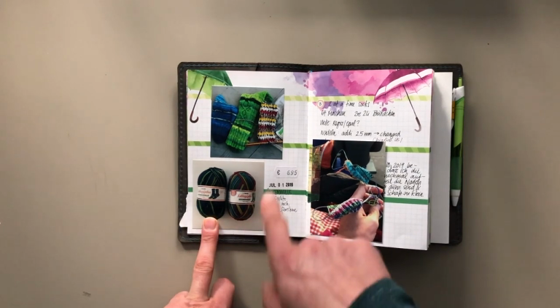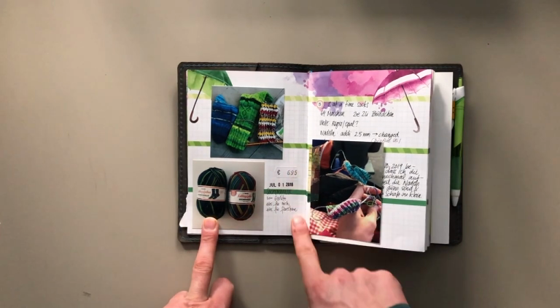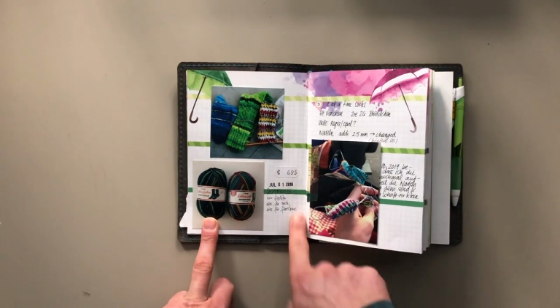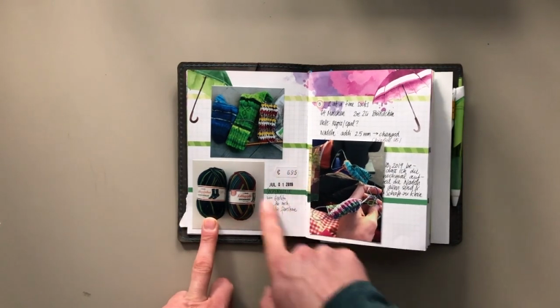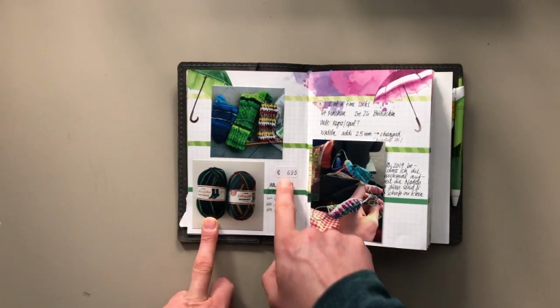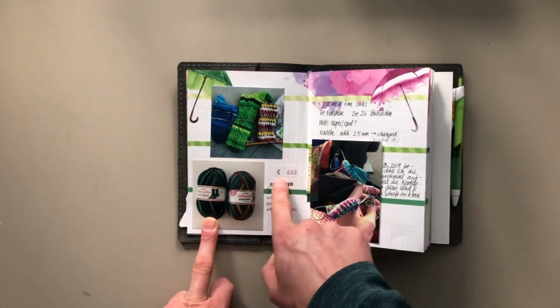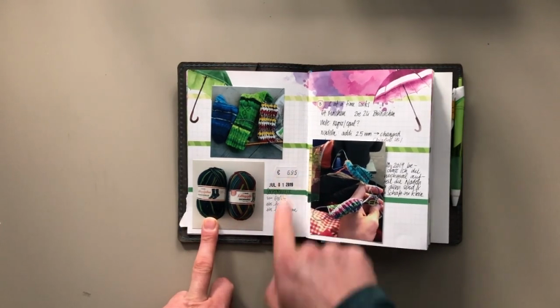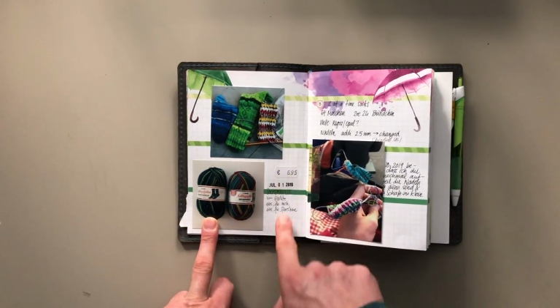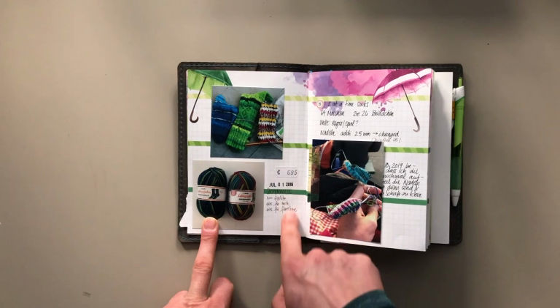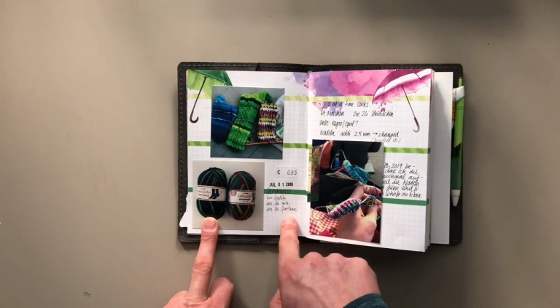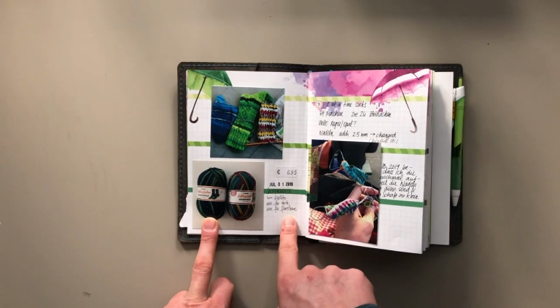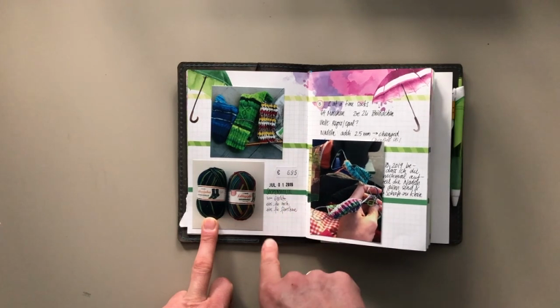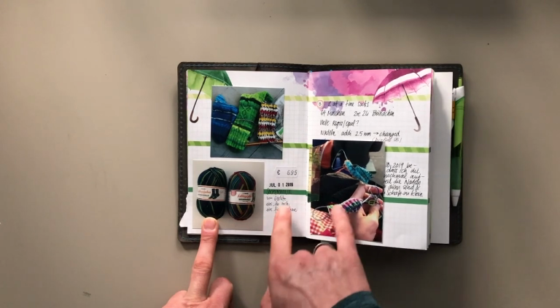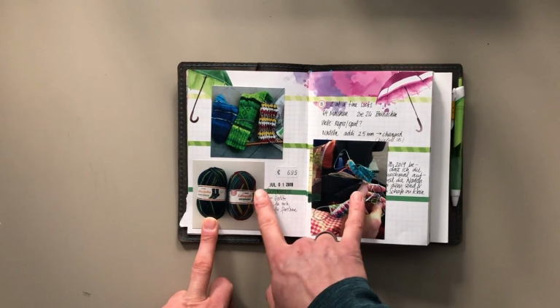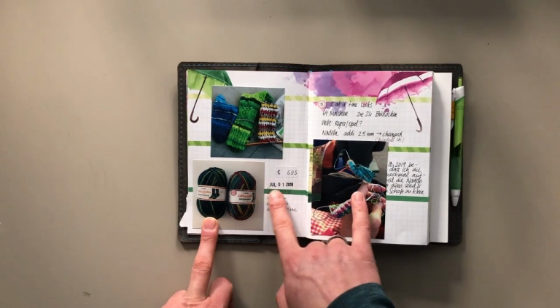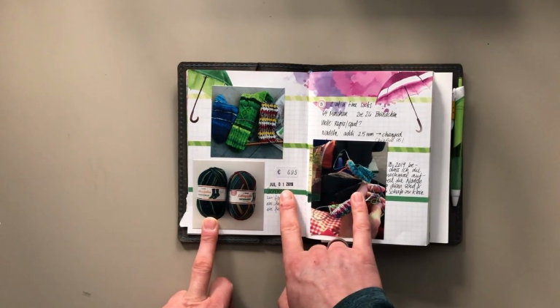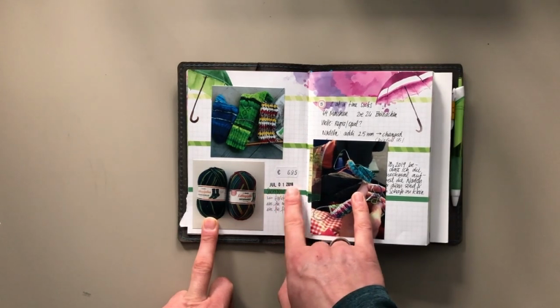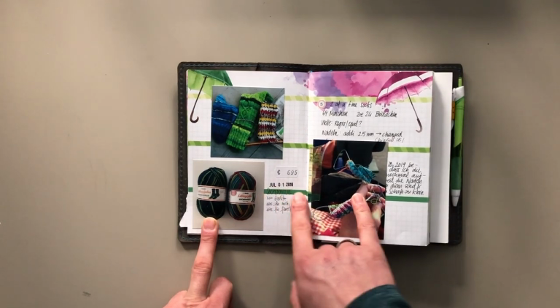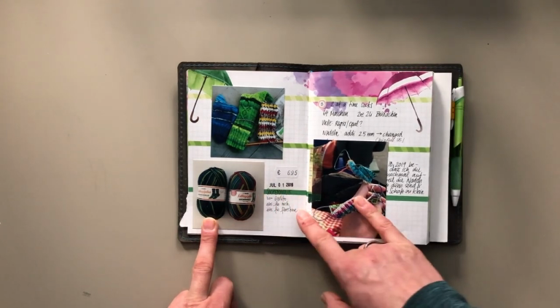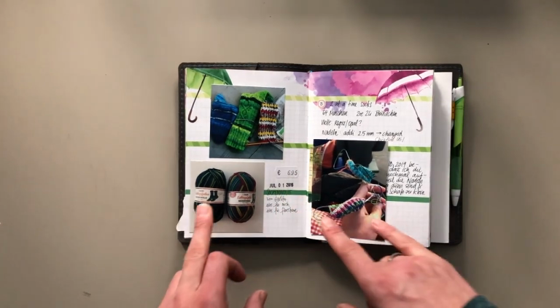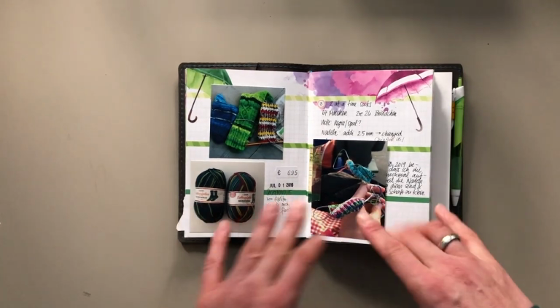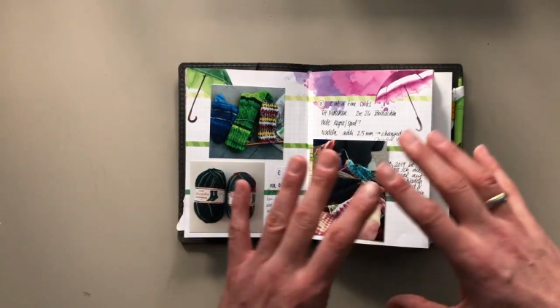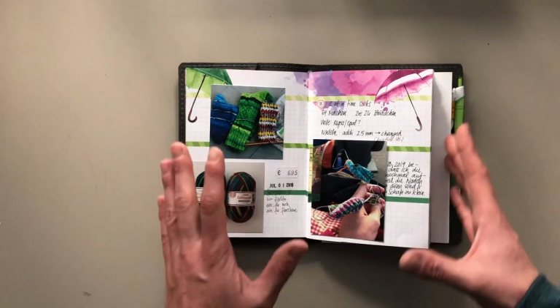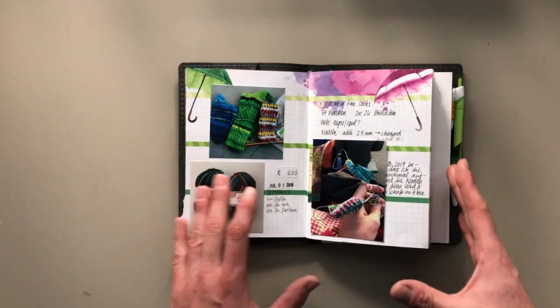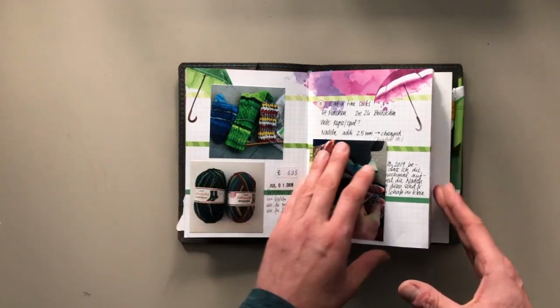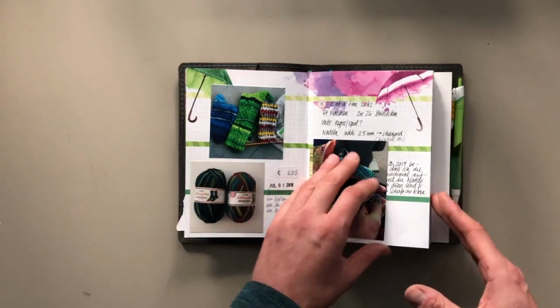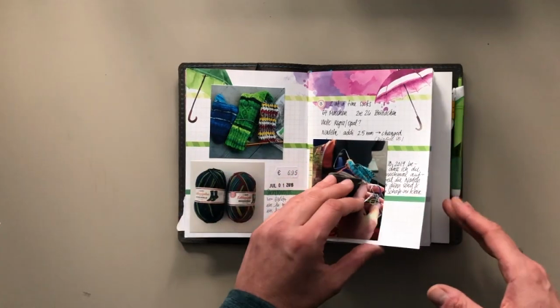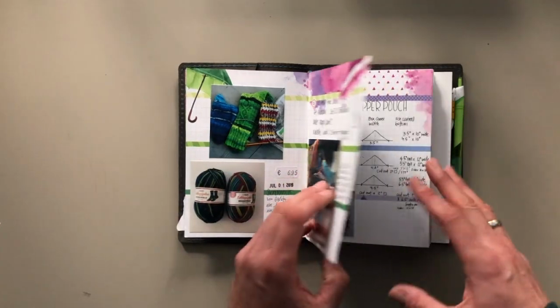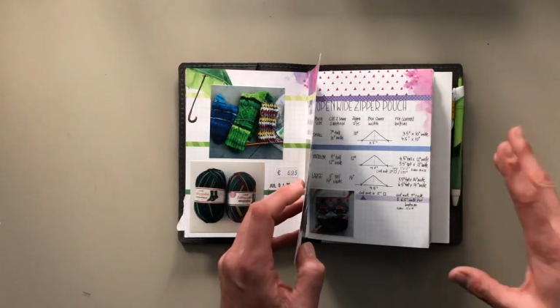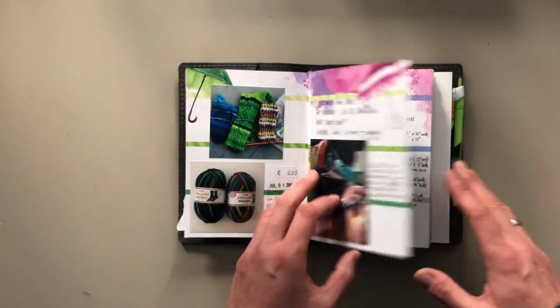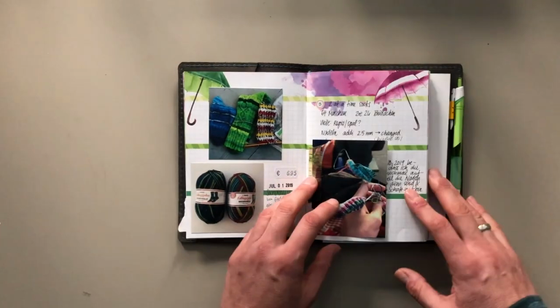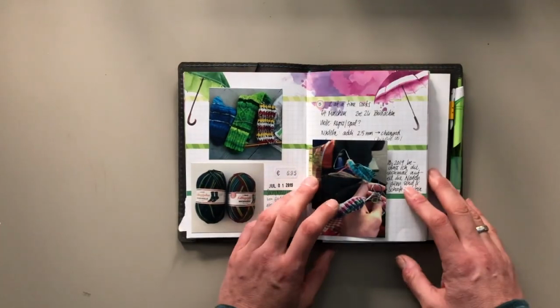Every time I'm purchasing something, like these two balls of yarn, I'm adding them in here. Here's the price tag, this is where I purchased it, I added a date stamp. And this is not in chronological order — wherever I have space, I'm adding stuff.